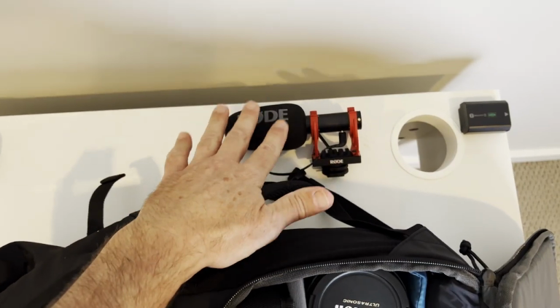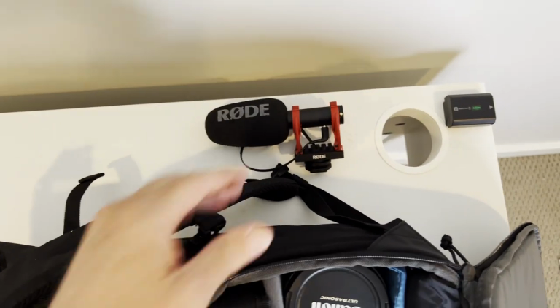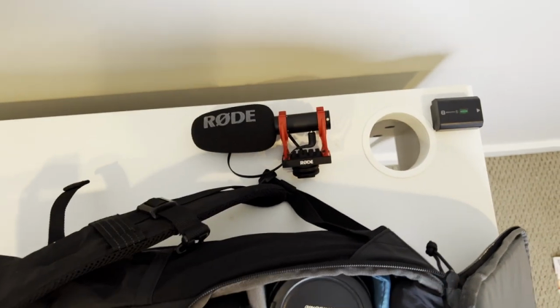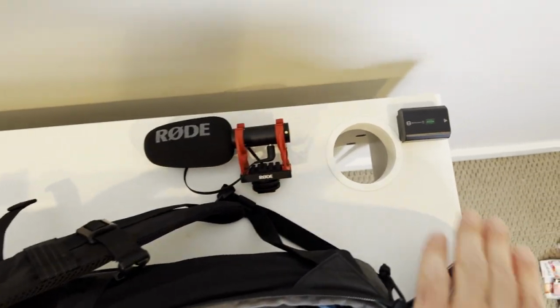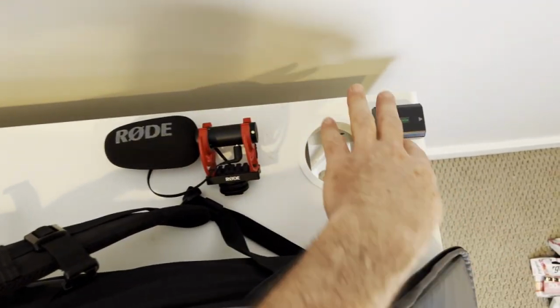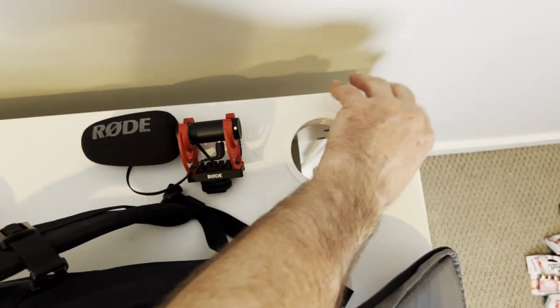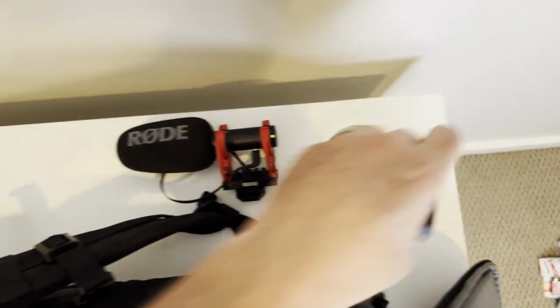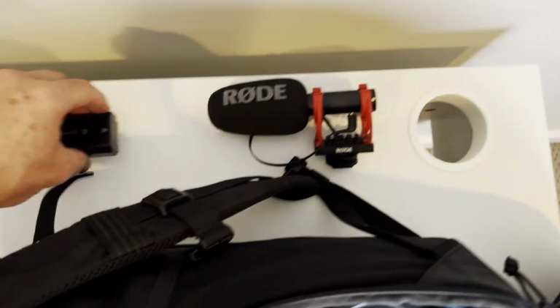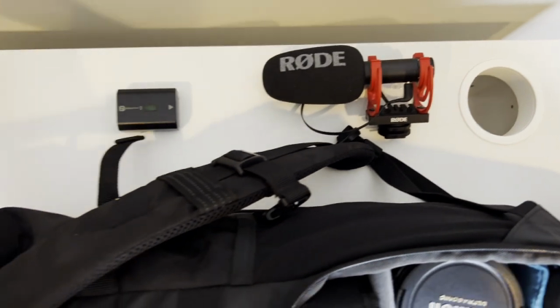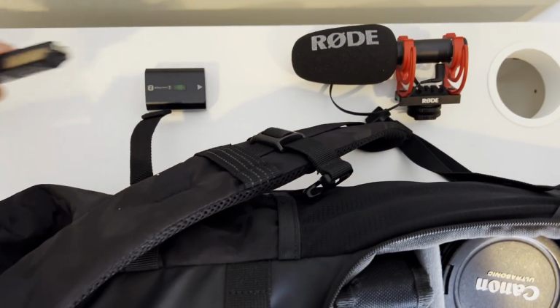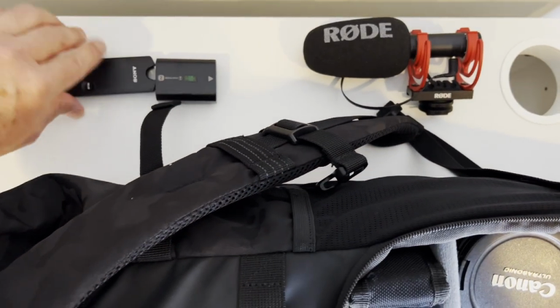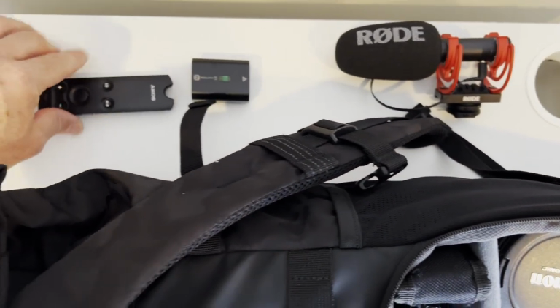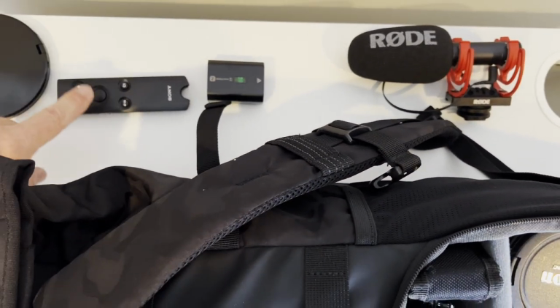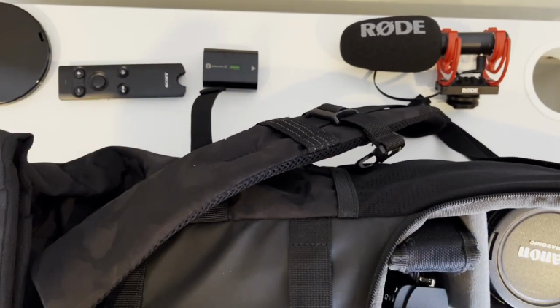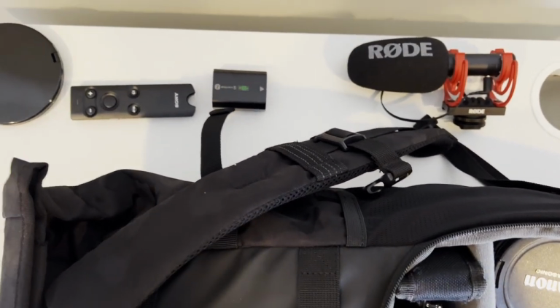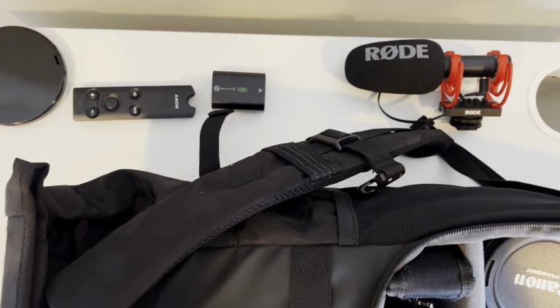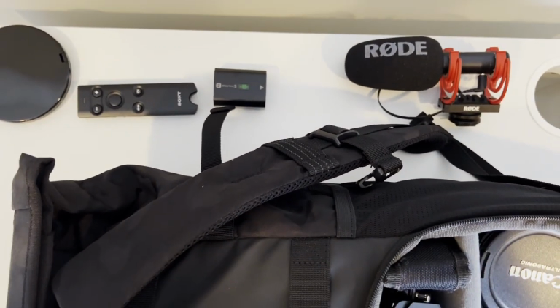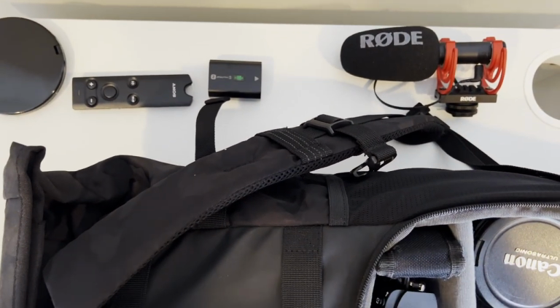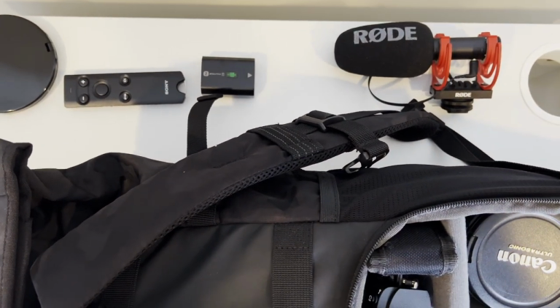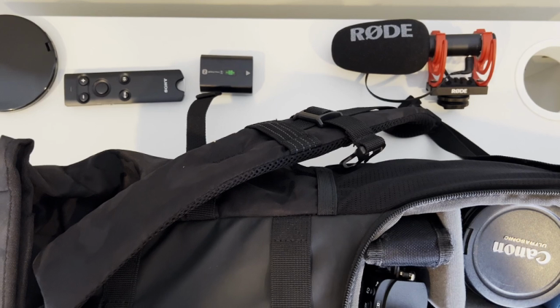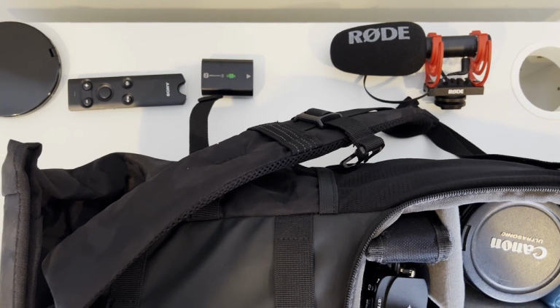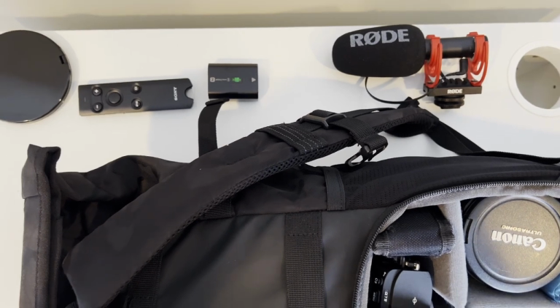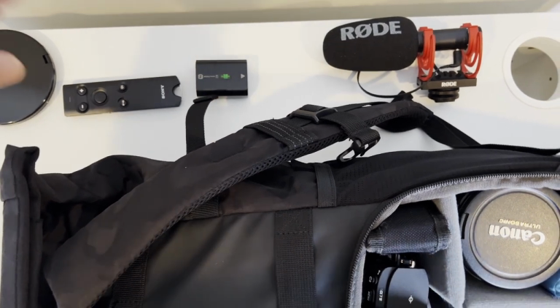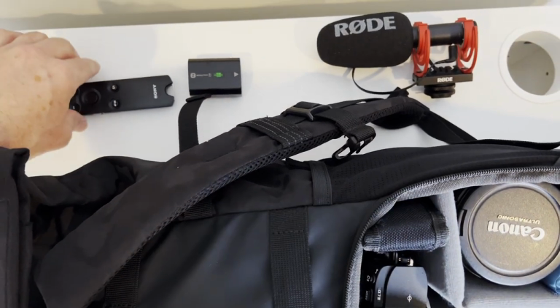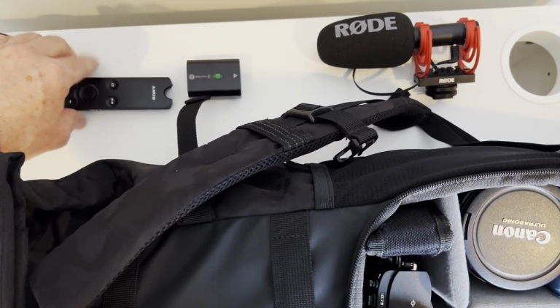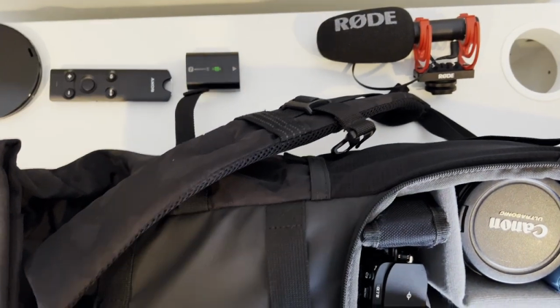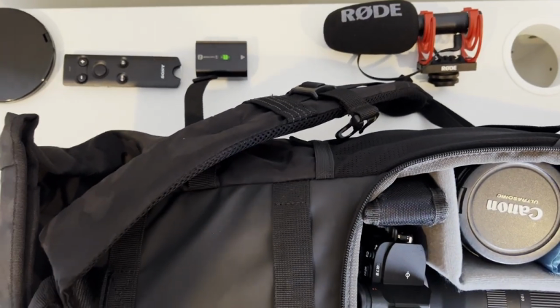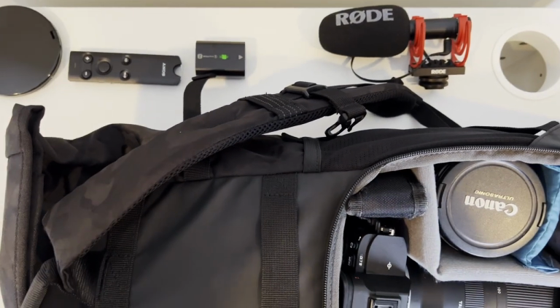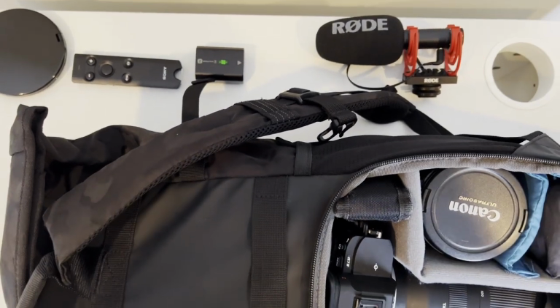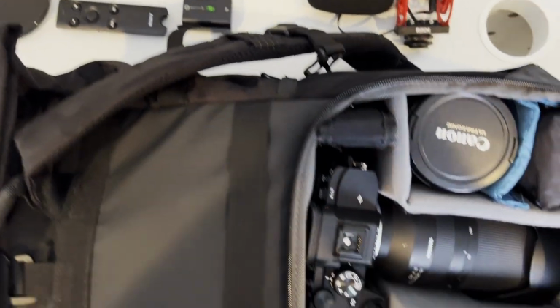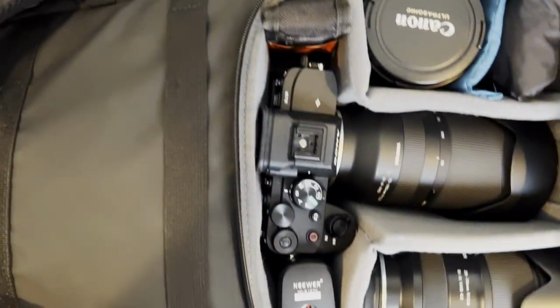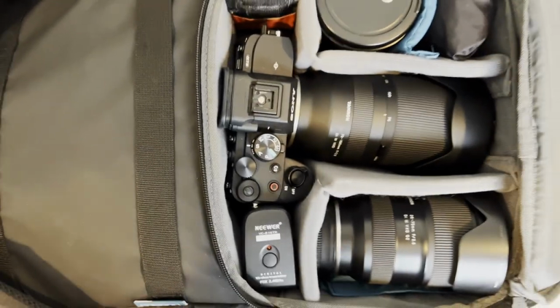And then this is a remote trigger that fires the camera, so I don't have to actually be behind the camera. I can have it on a tripod and use this as a camera release. So those things would not fit in the main compartment.